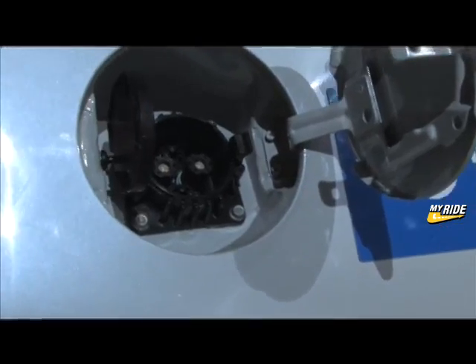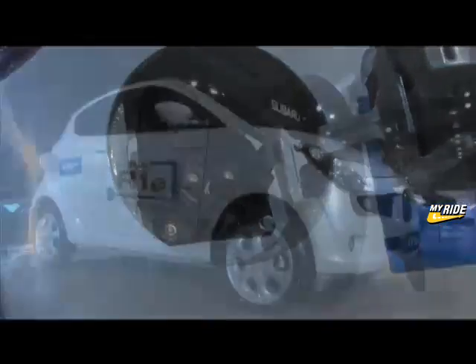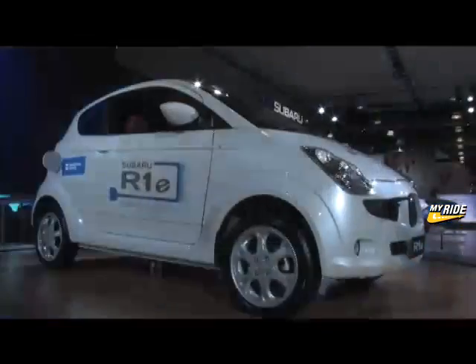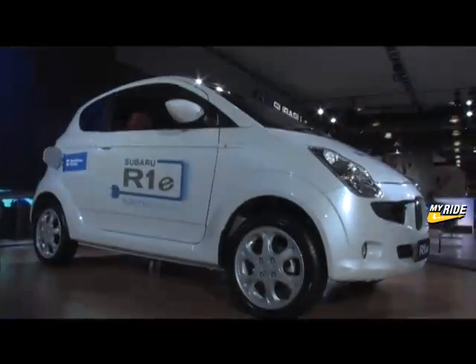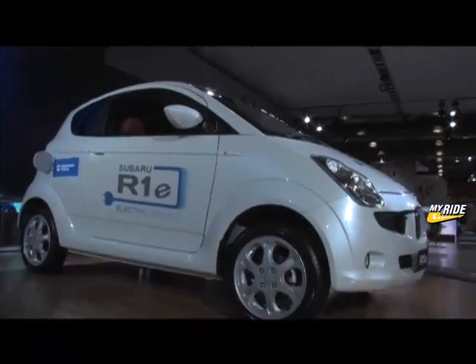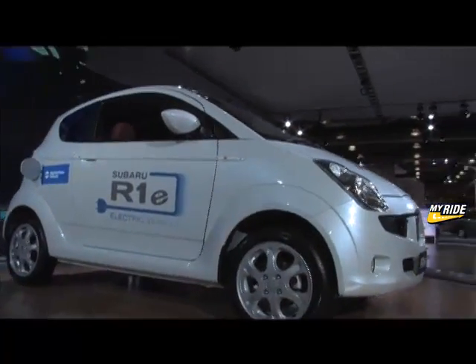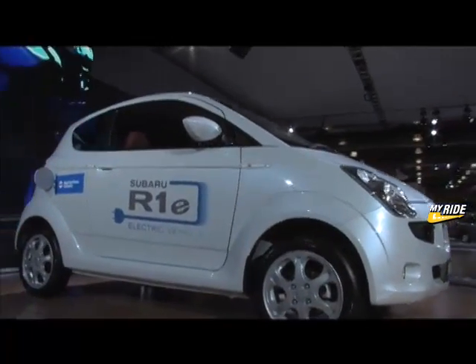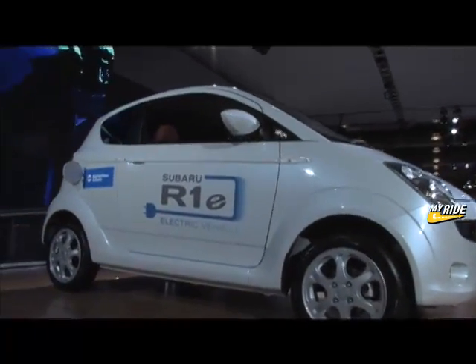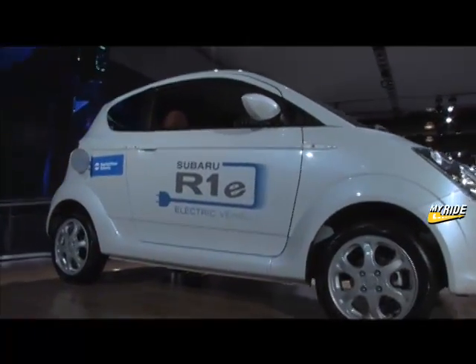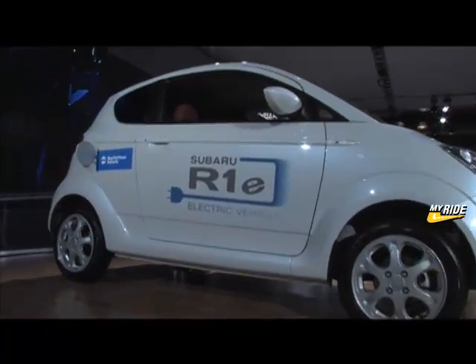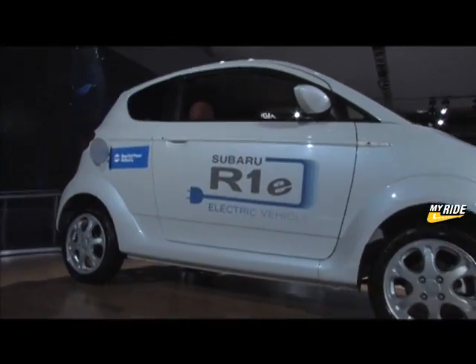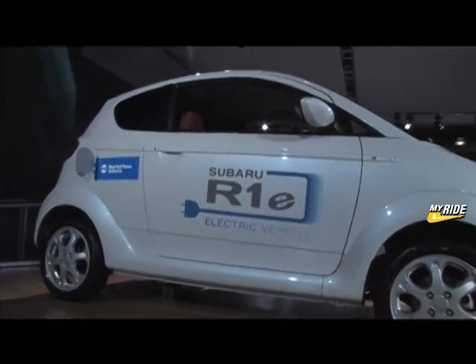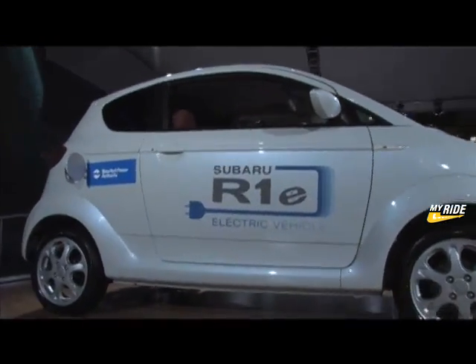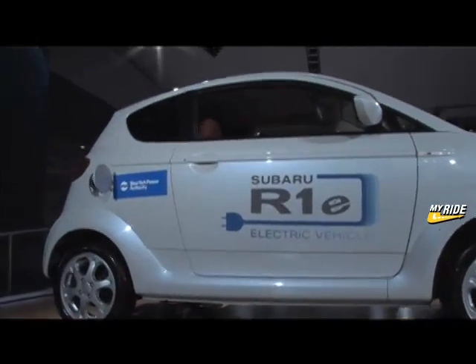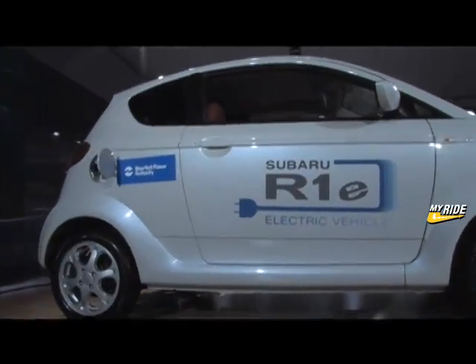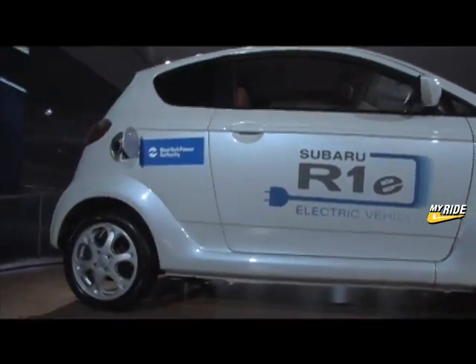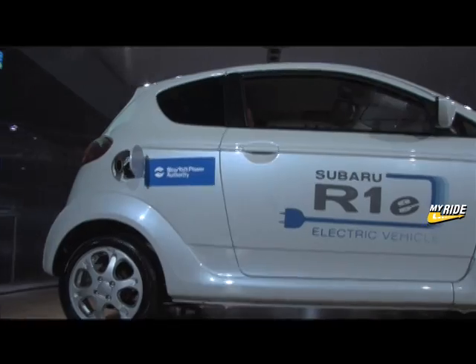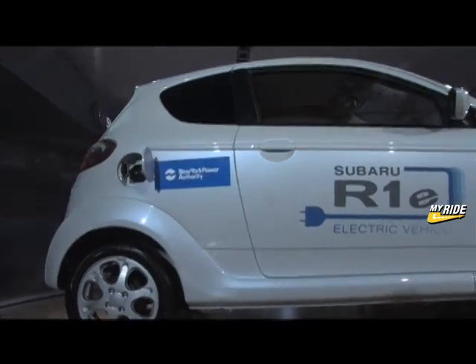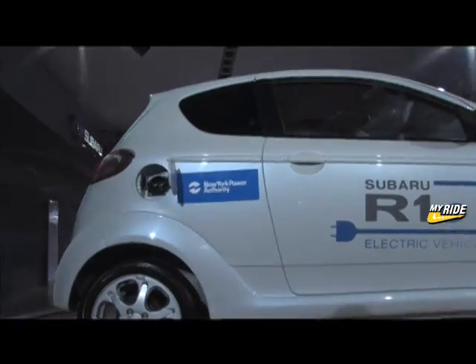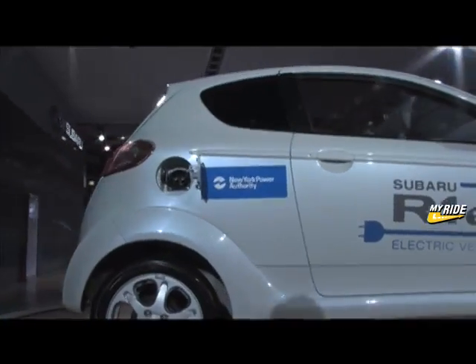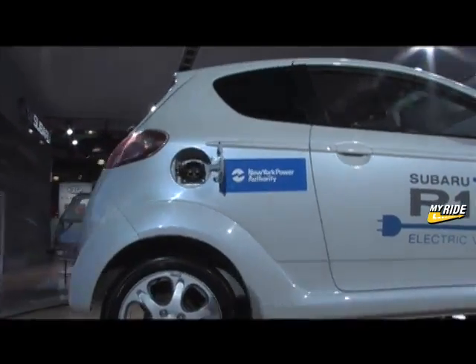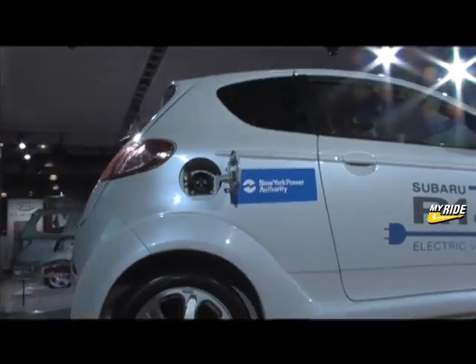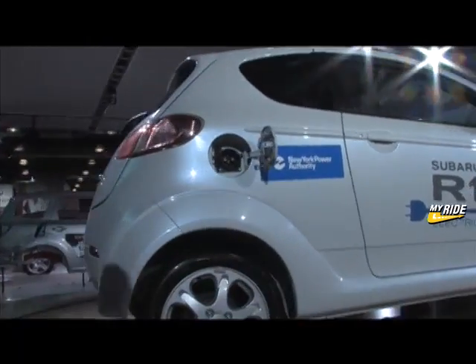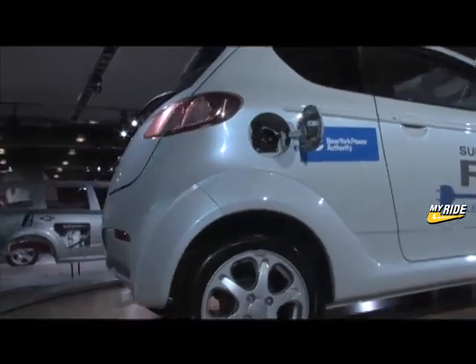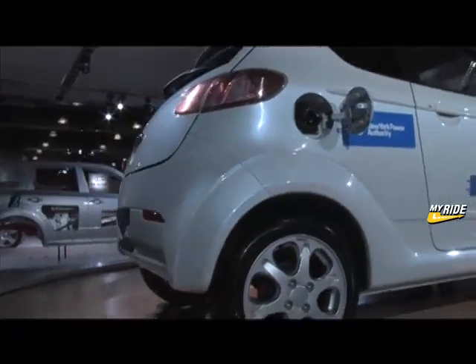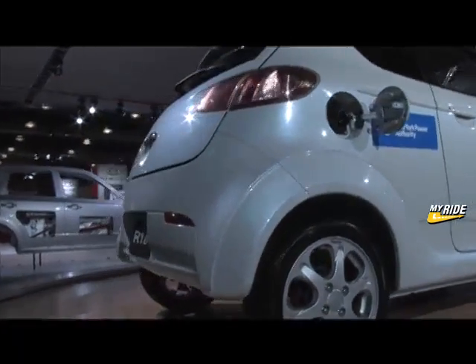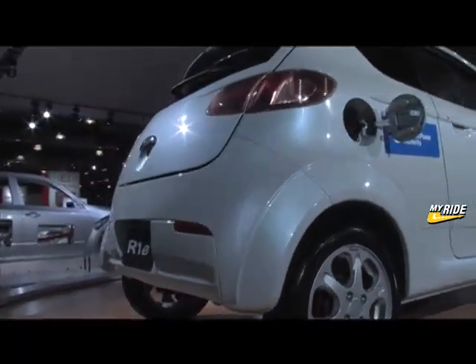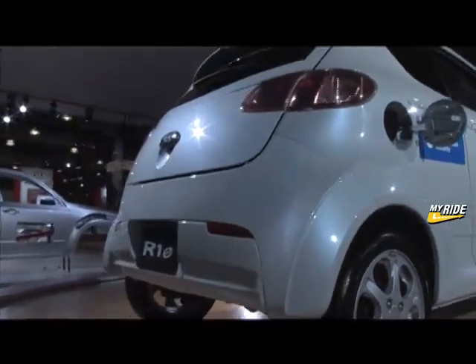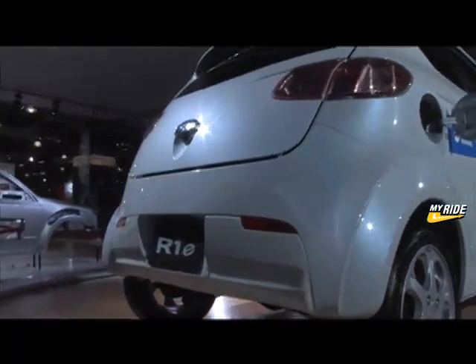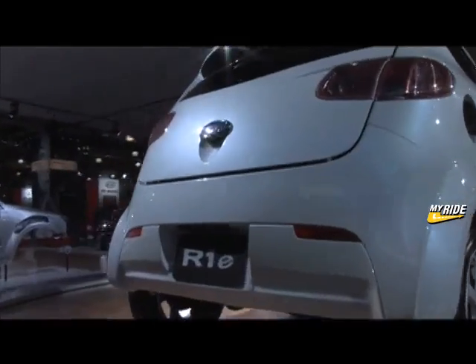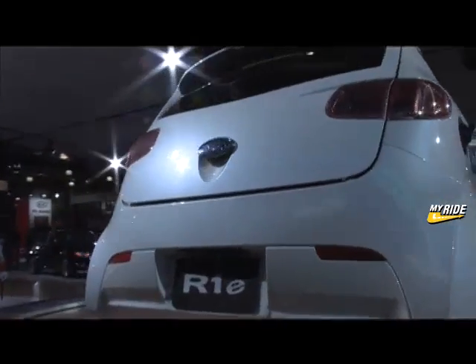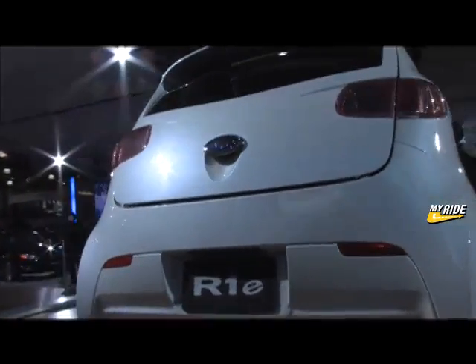The company has not announced any production plans, but the information gathered from this program will likely benefit future electric vehicles as well as hybrids and fuel cell cars.